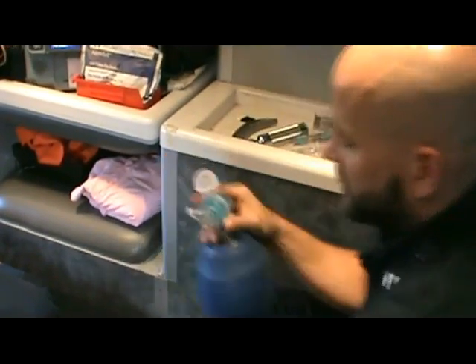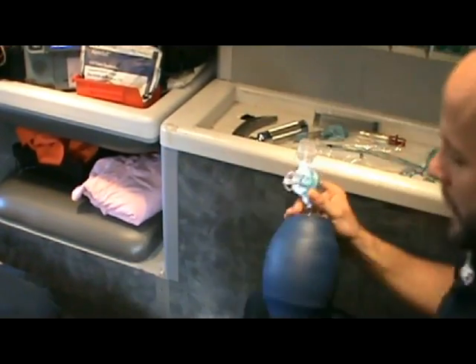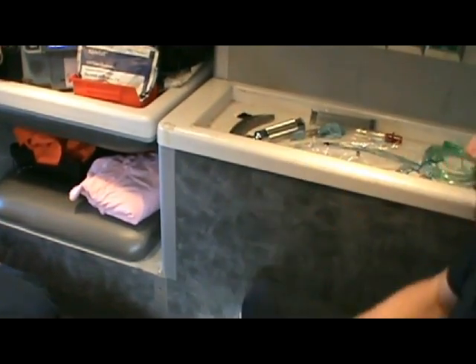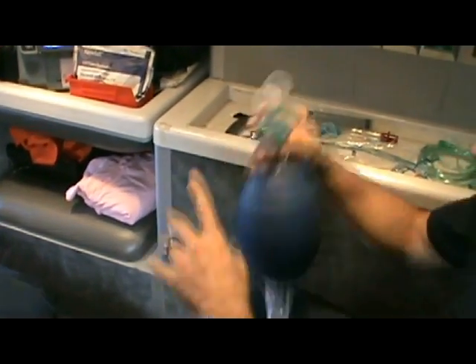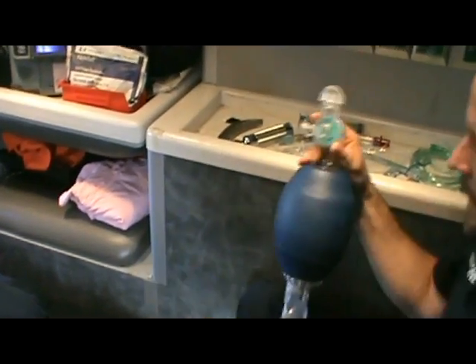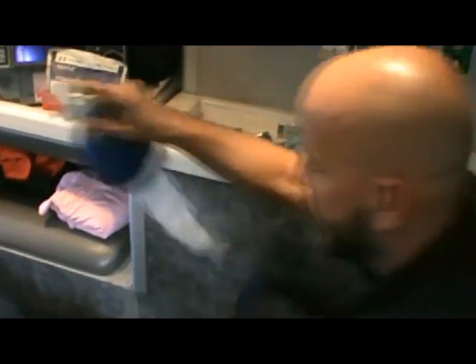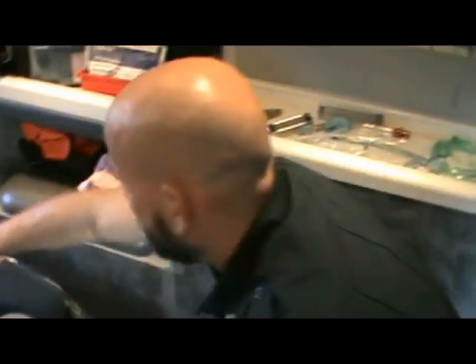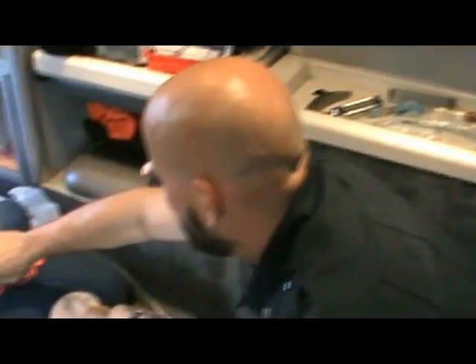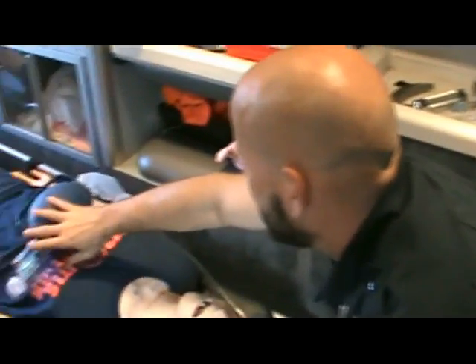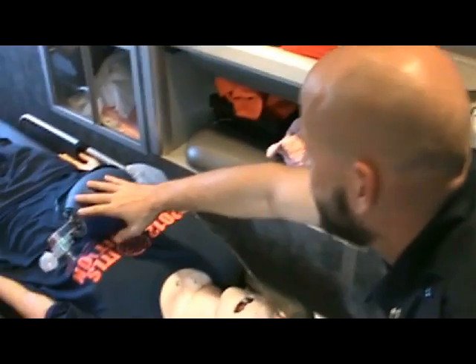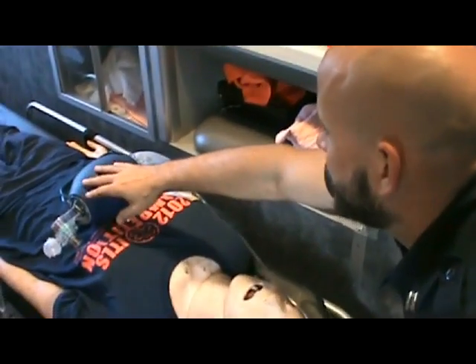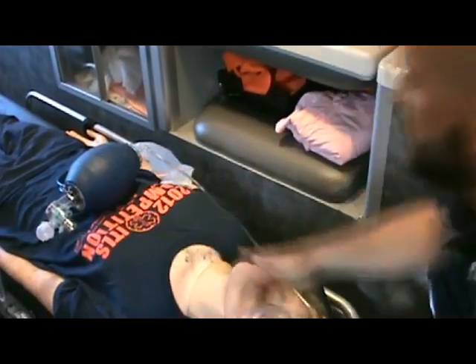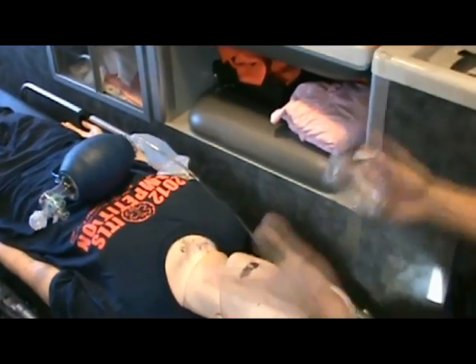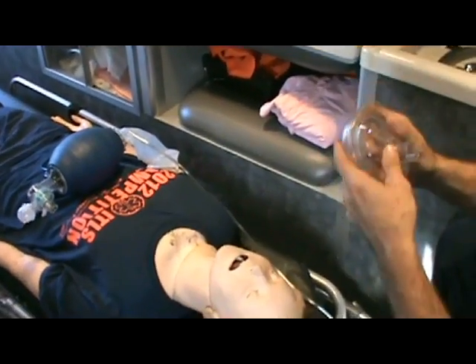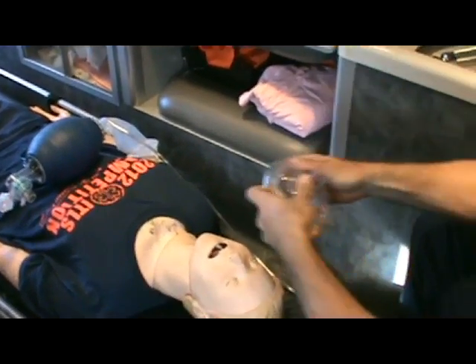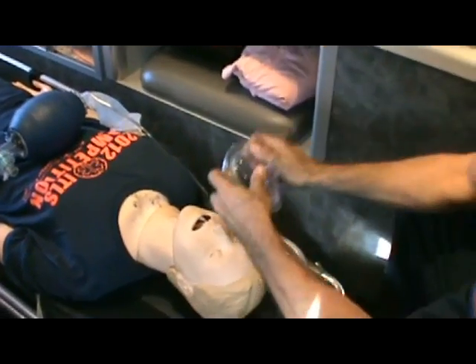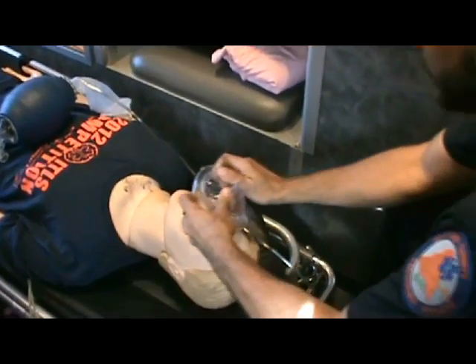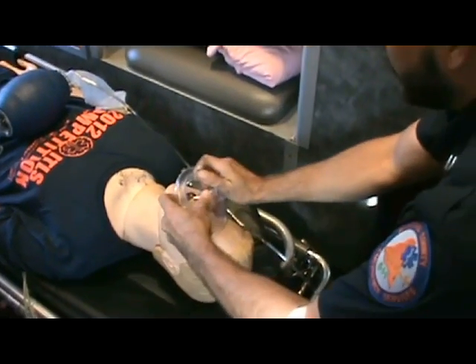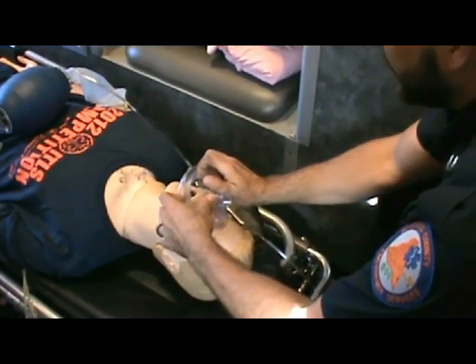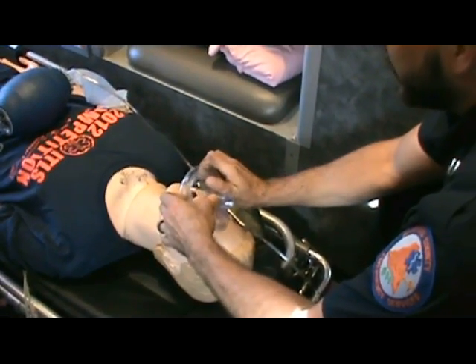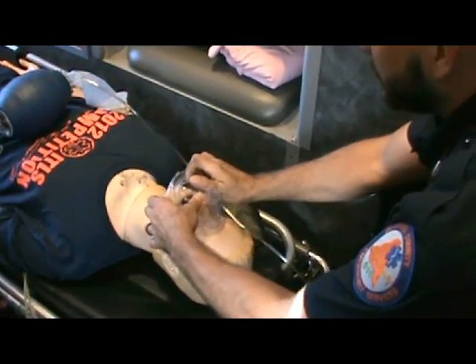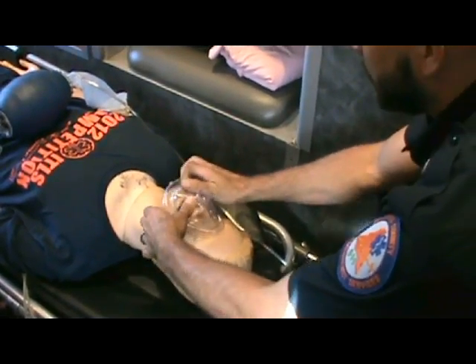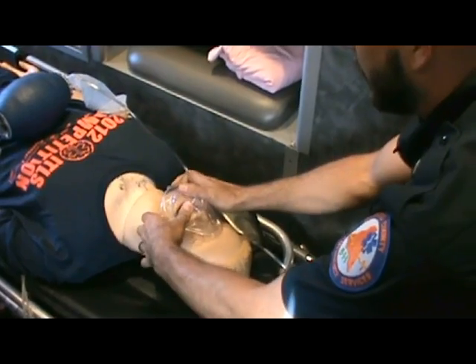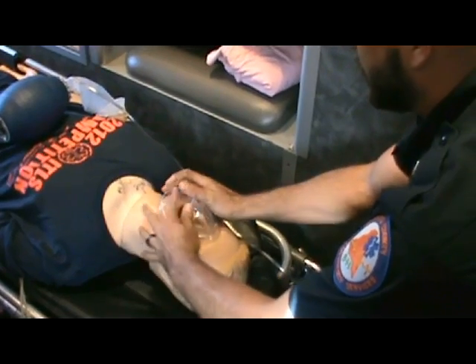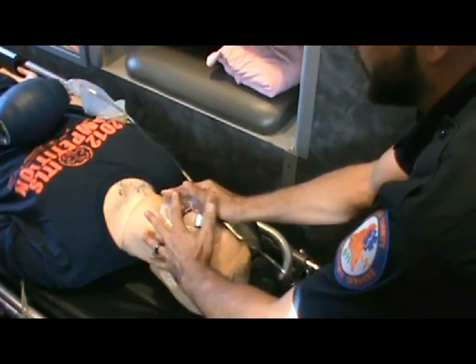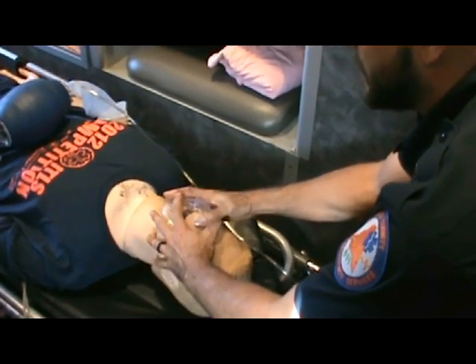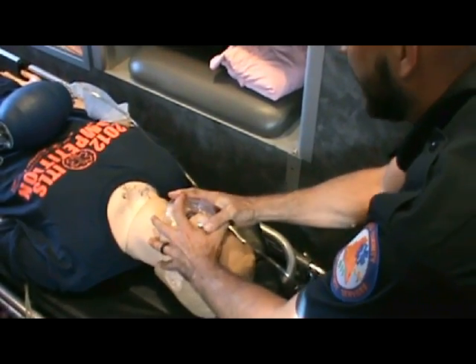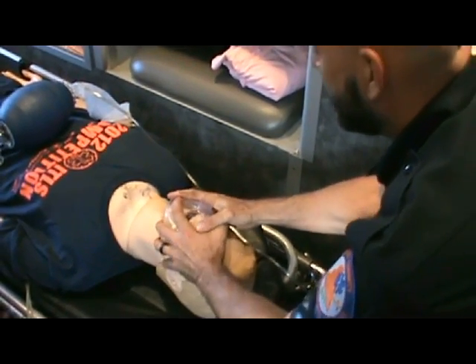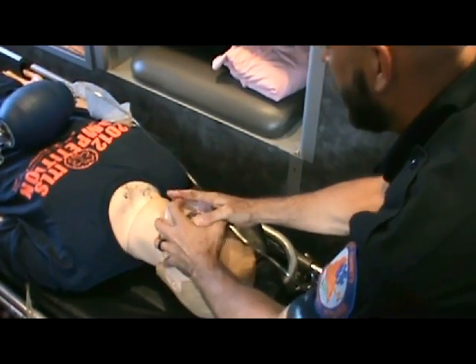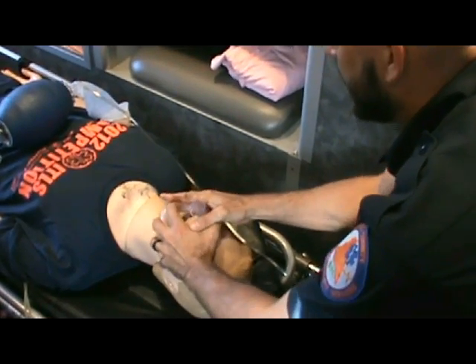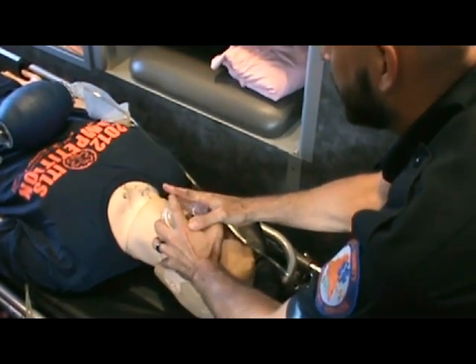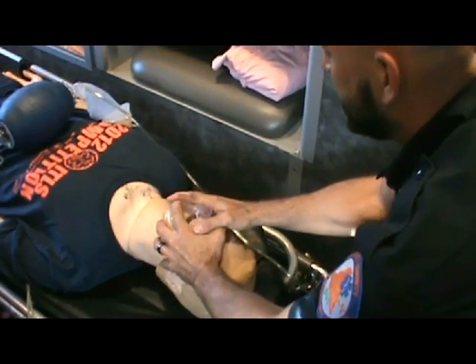What I'd recommend is take it out of the bag, place the bag down and hook it up to oxygen. Take the mask, open it up, place it at the bridge of the nose and wrap it all the way around to where you need it, then go ahead and get a good seal.